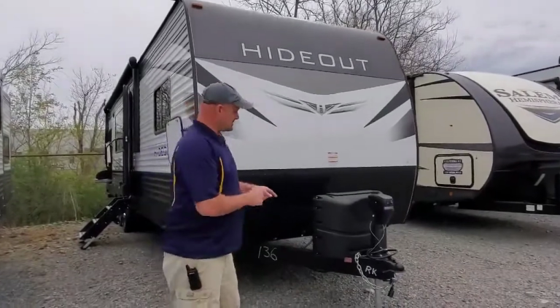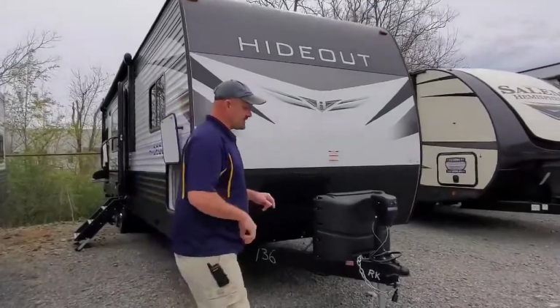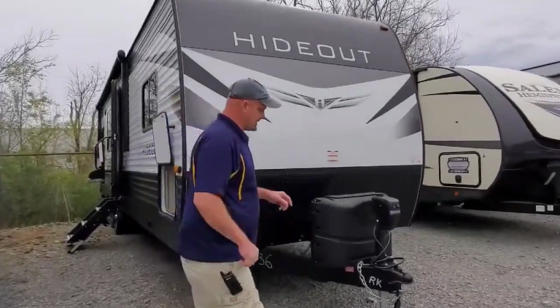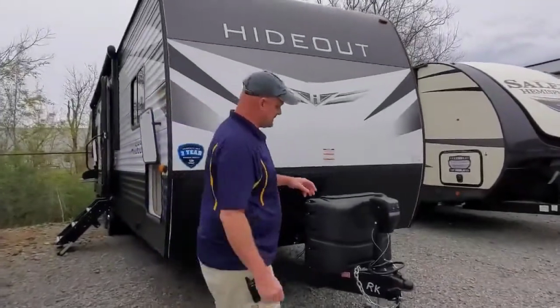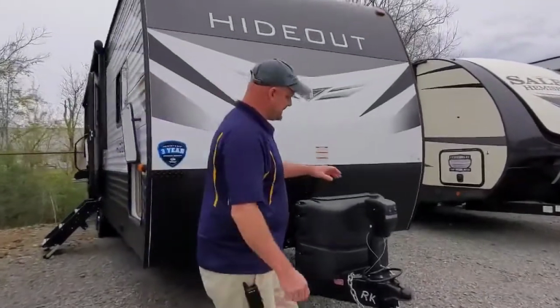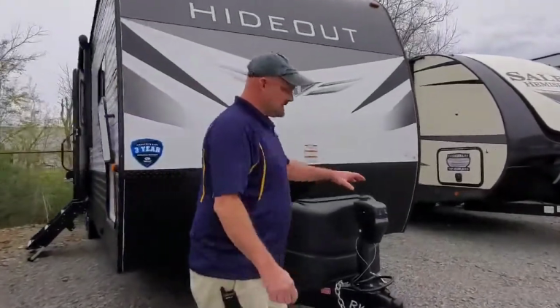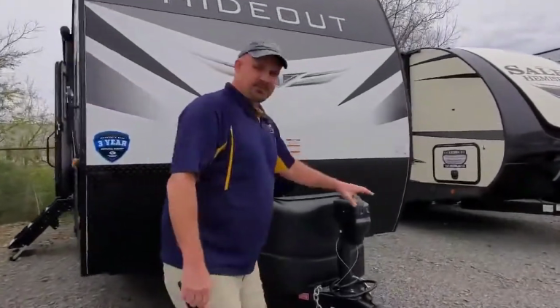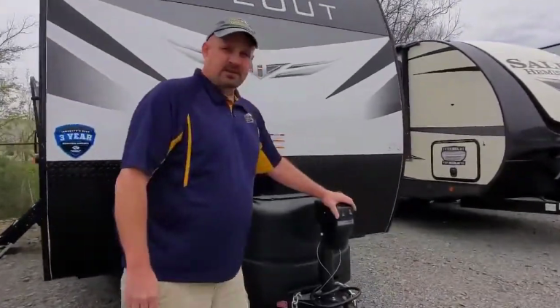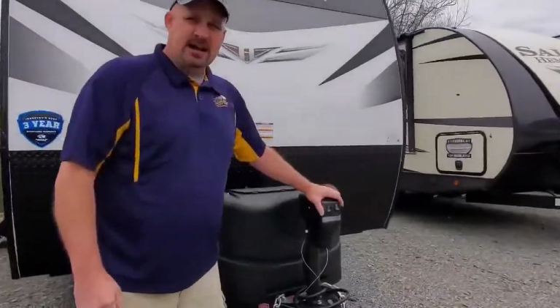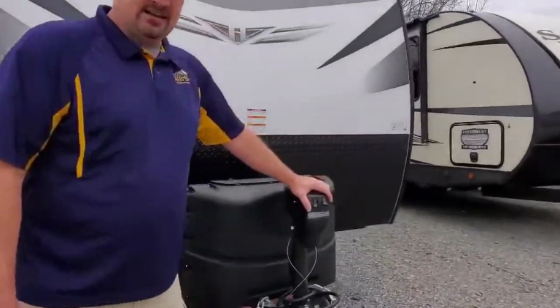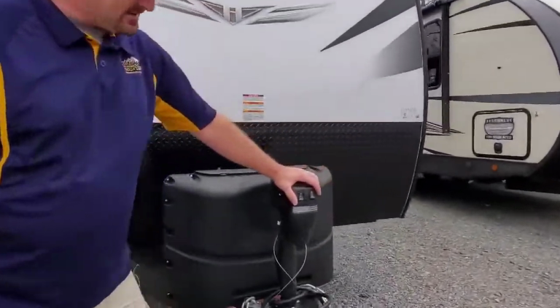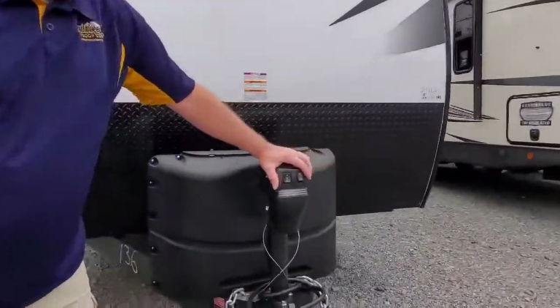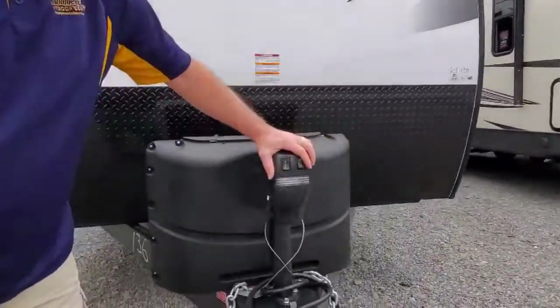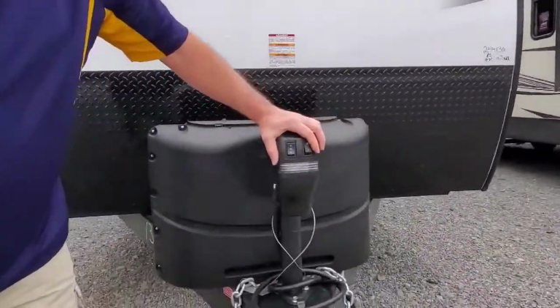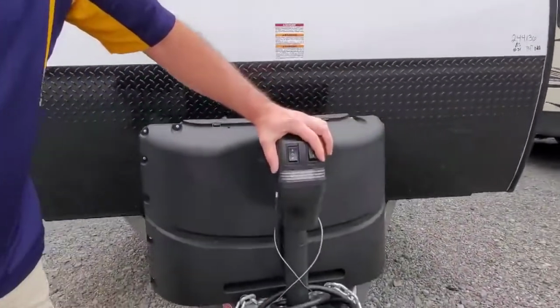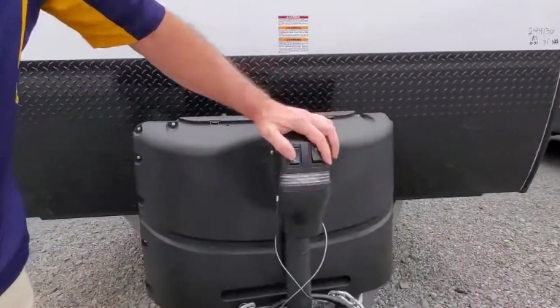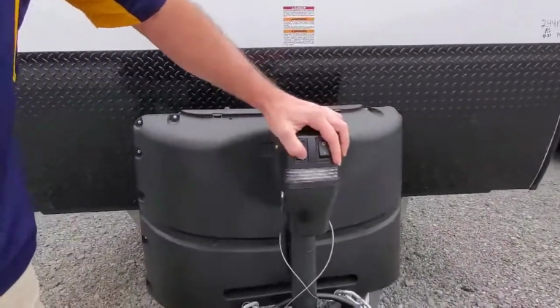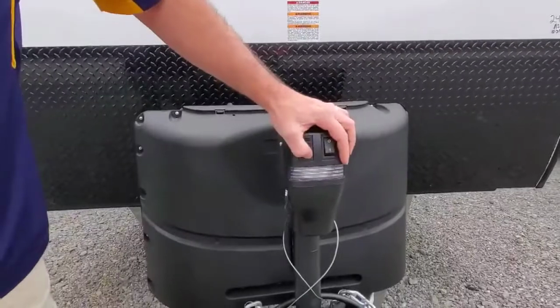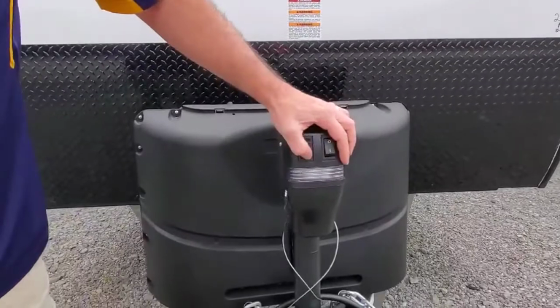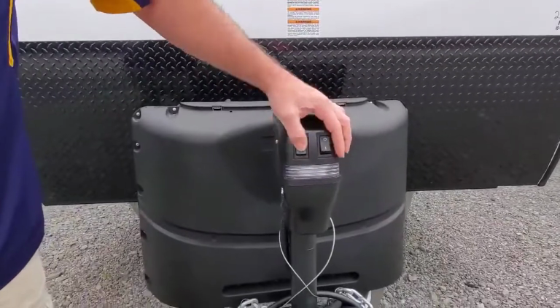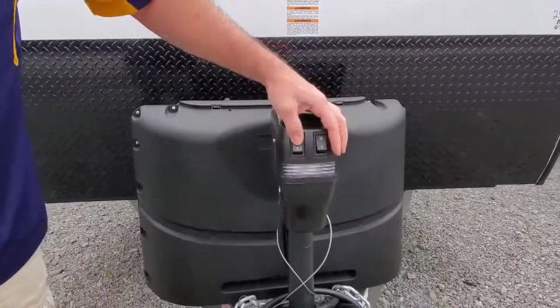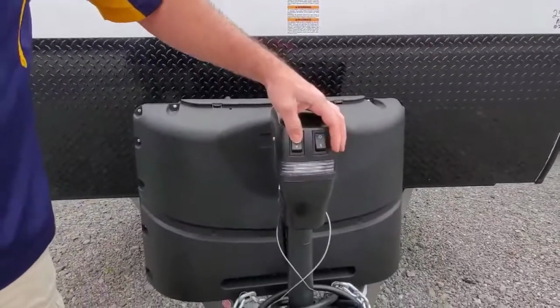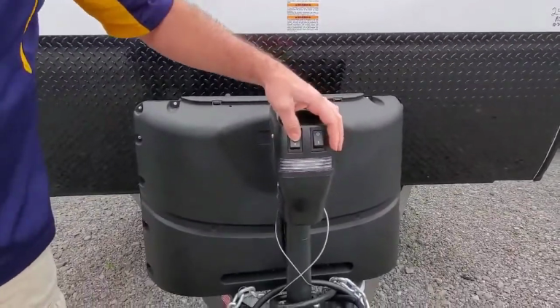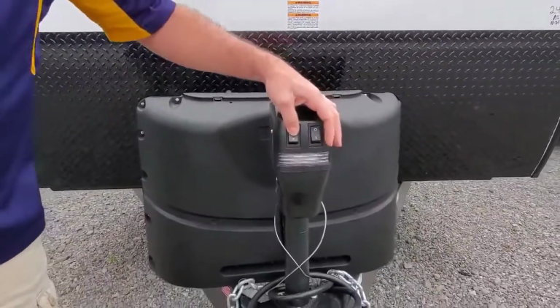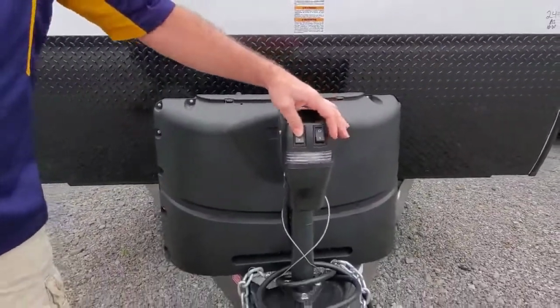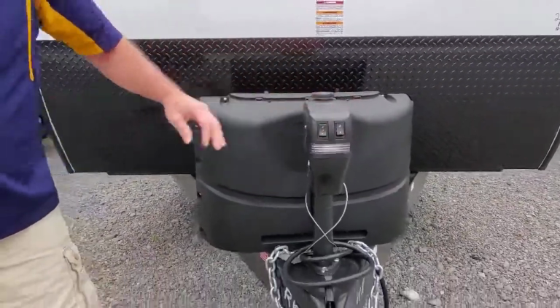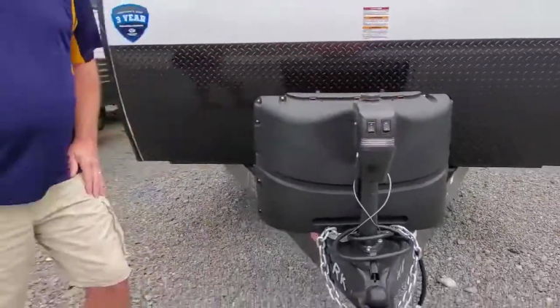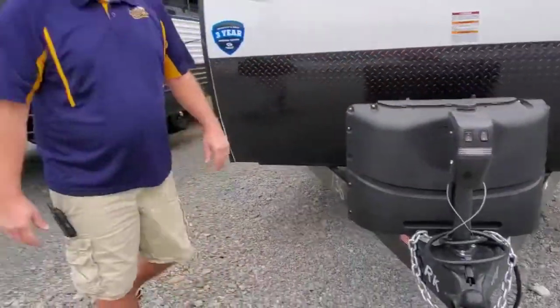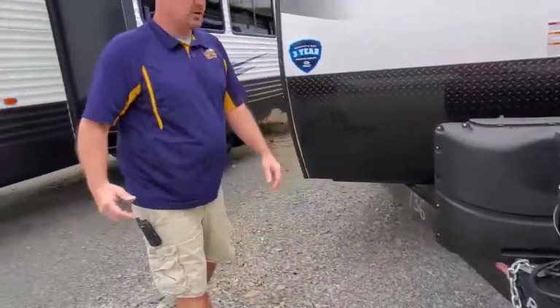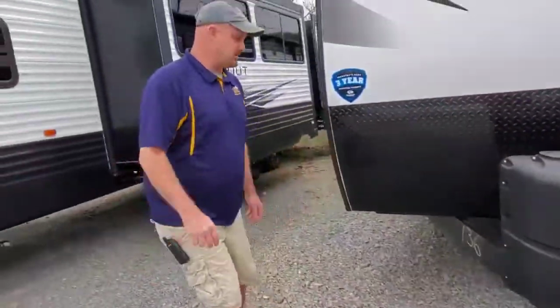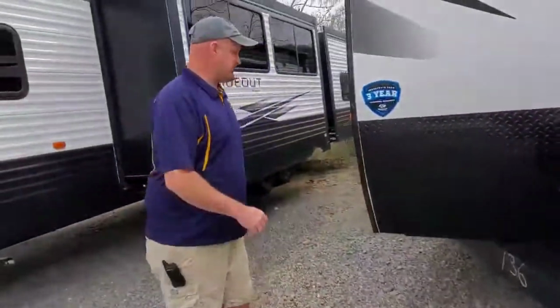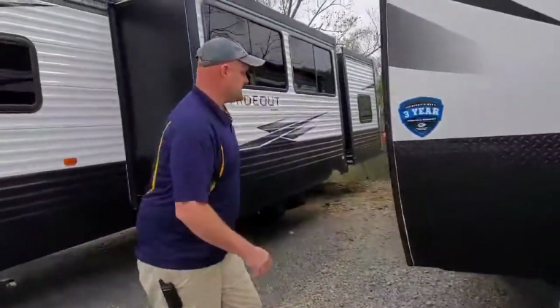We're going to start up here at the front. The Hideout has the electric jack on the front. You can see it goes up and down, which makes it really nice to hook up to your vehicle.